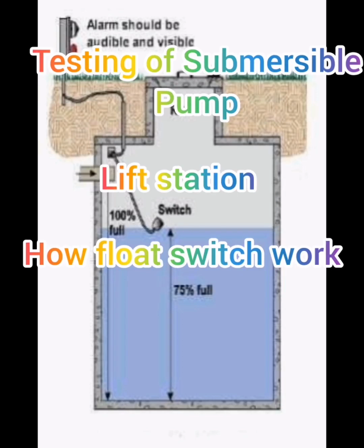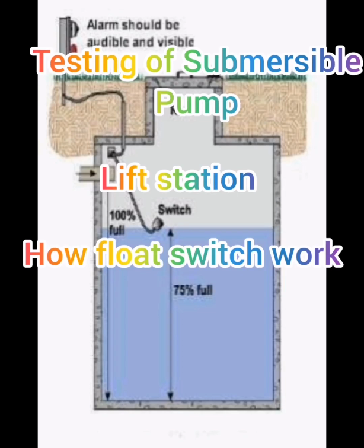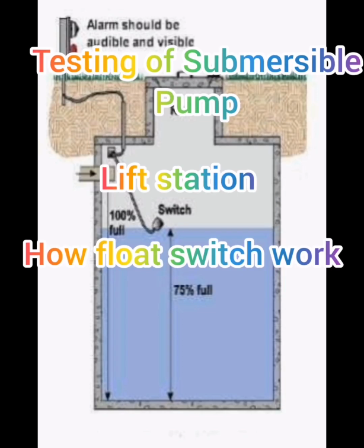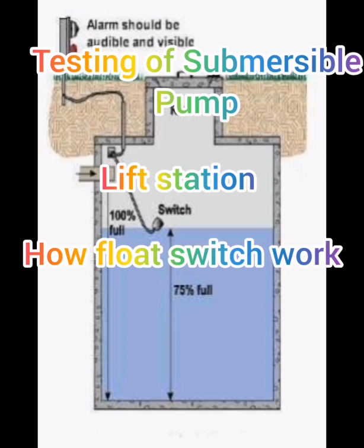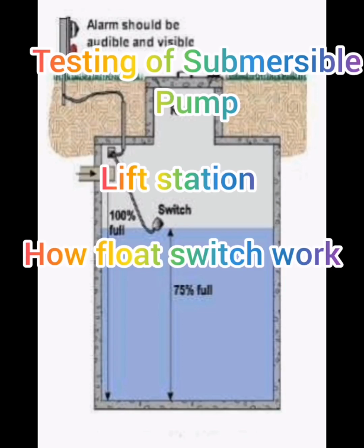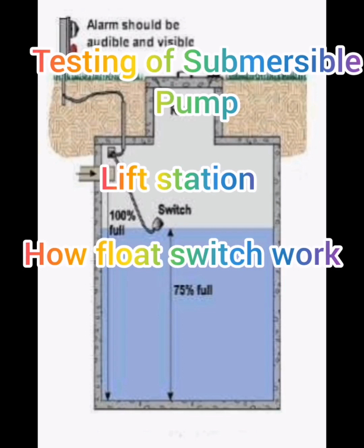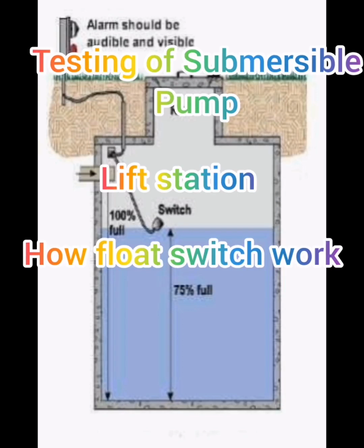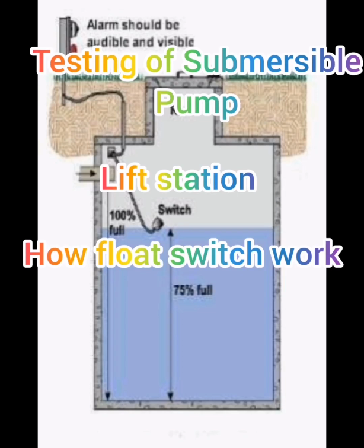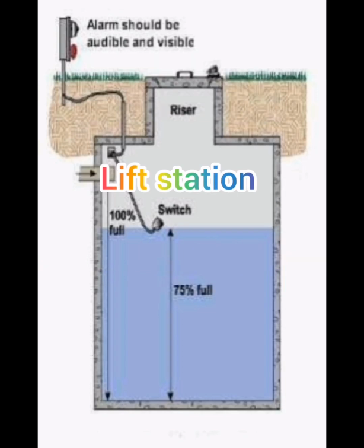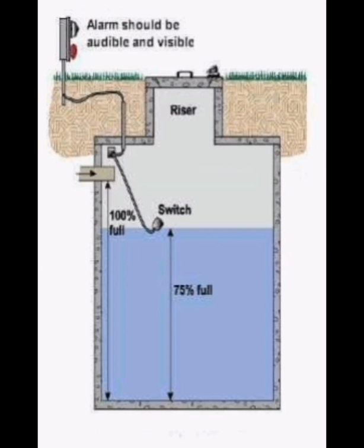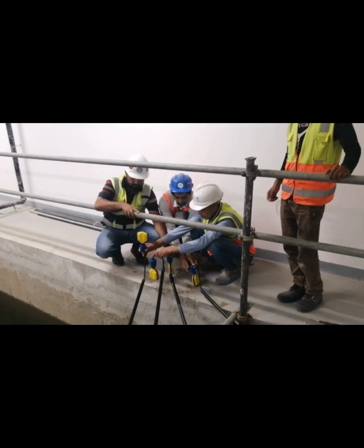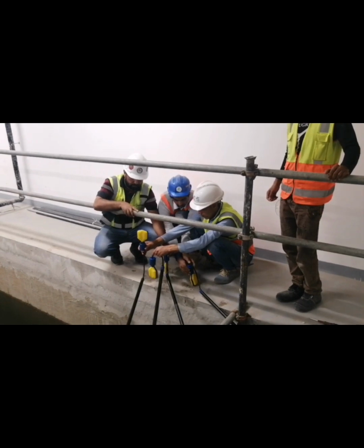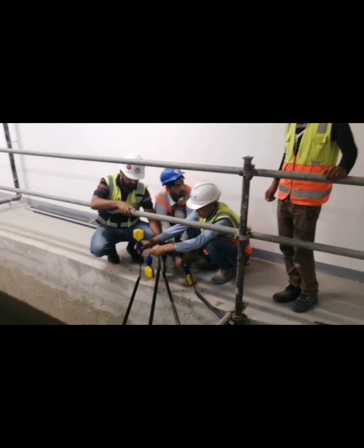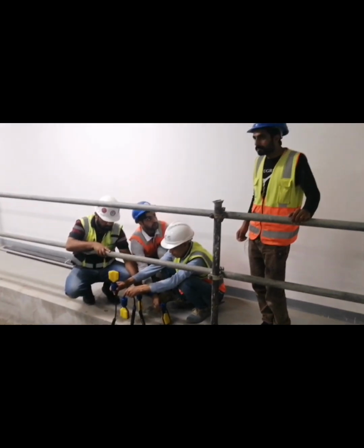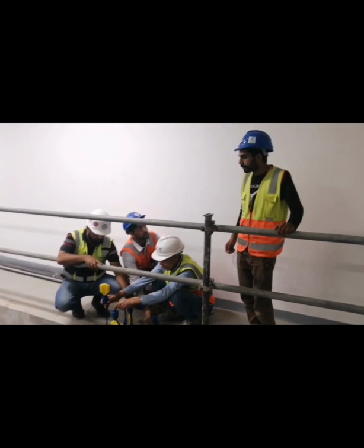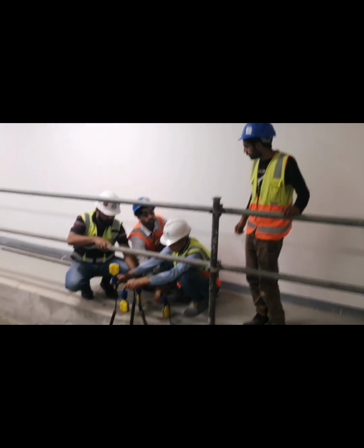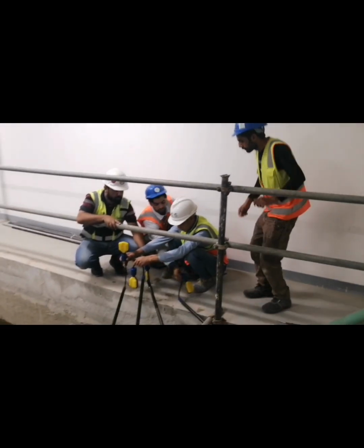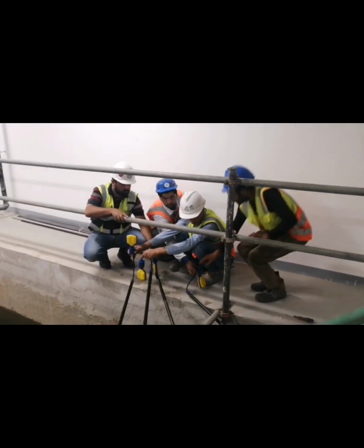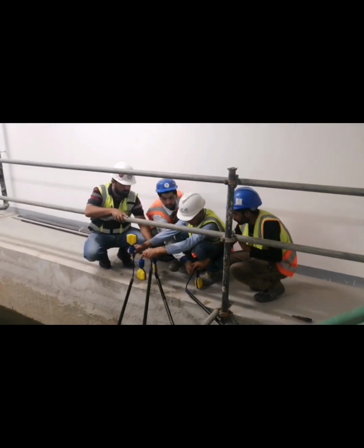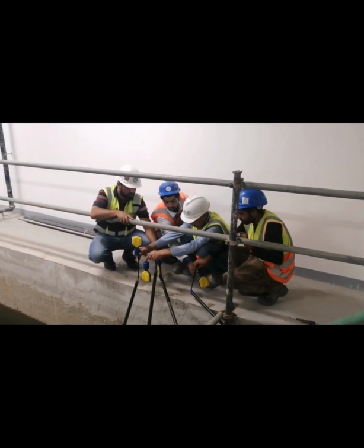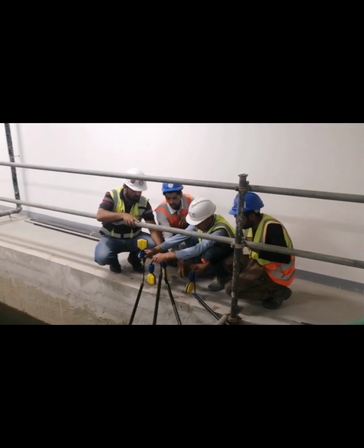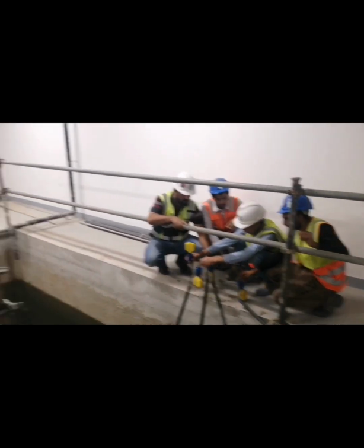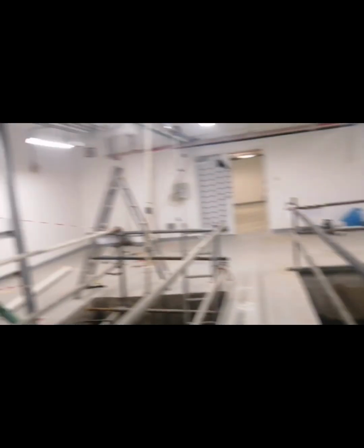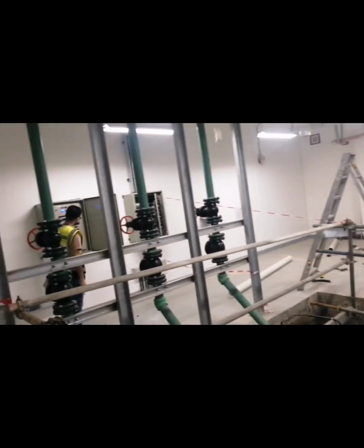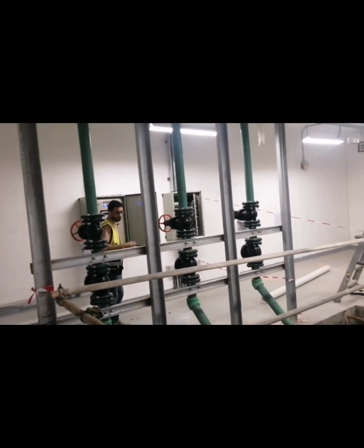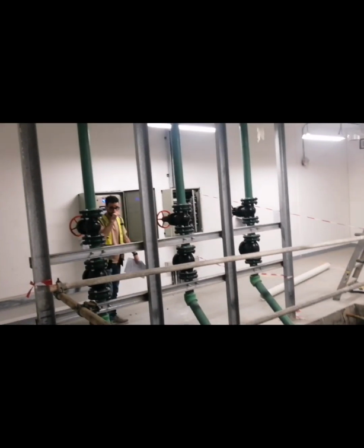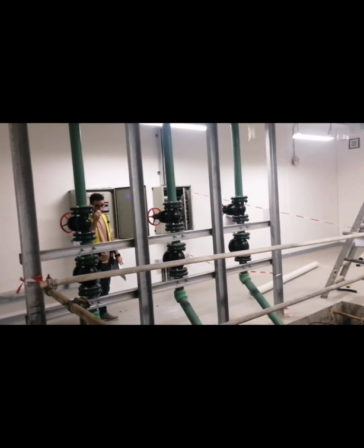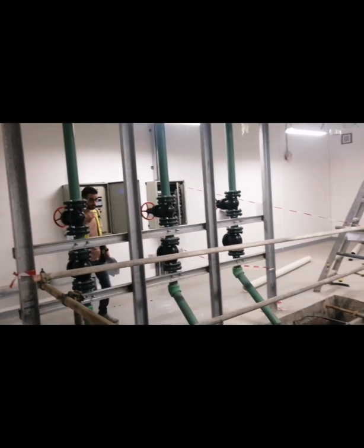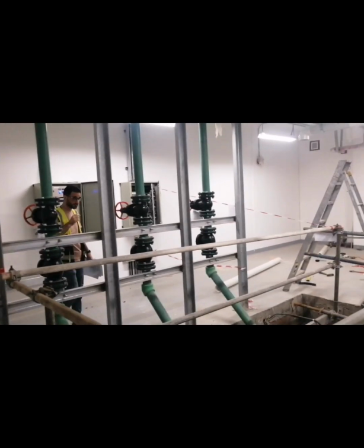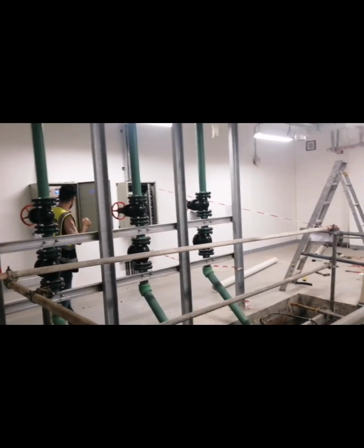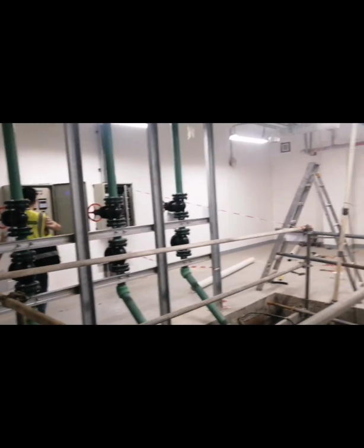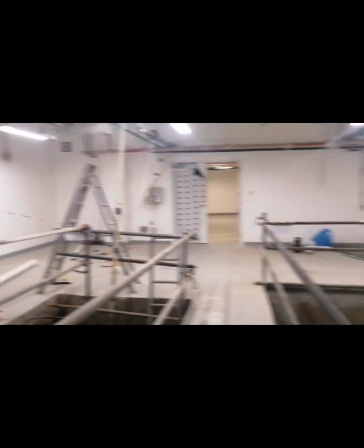Welcome back to our channel Inspire Before Expire. Today in this video we will tell you about the testing and commissioning of the submersible pump. You can see there are four float switches: one for low level, one for the pump, and another one for high level.